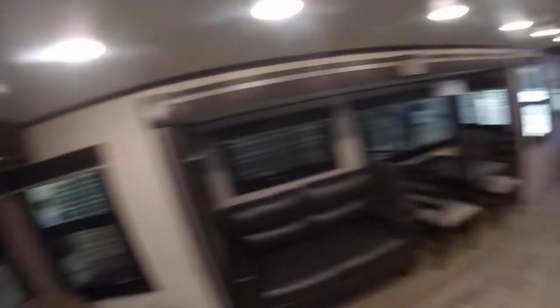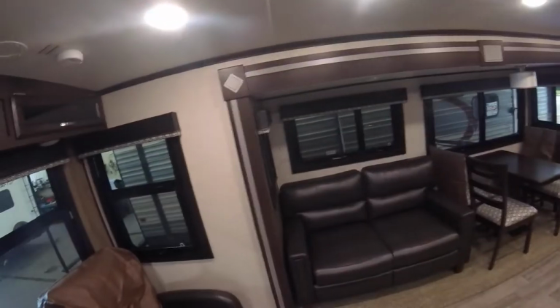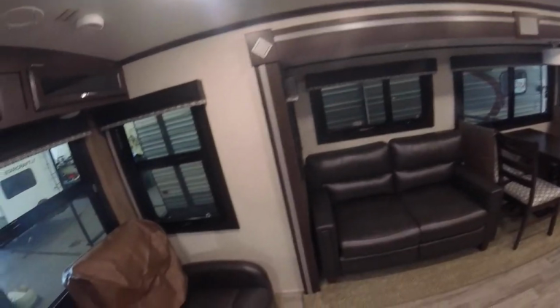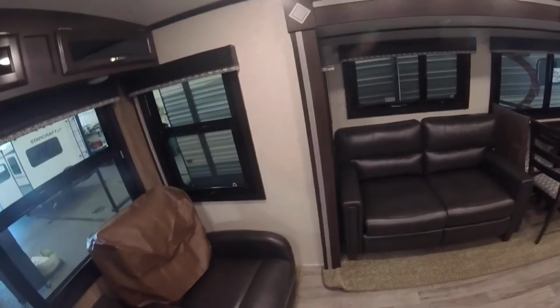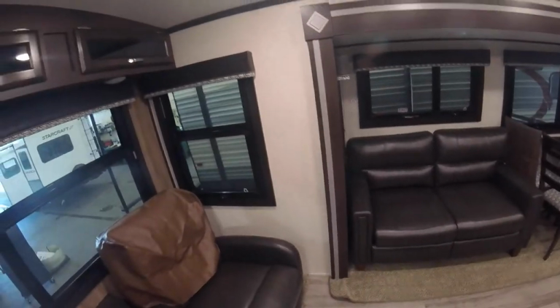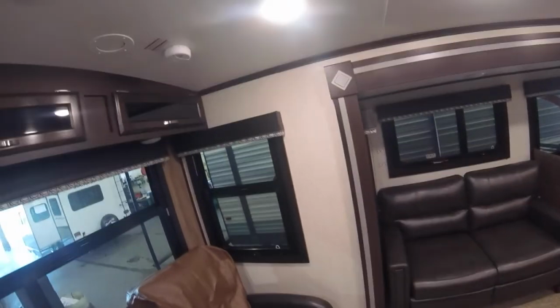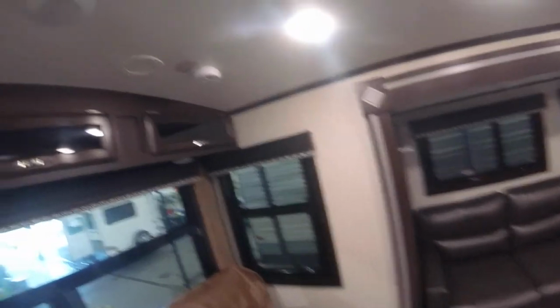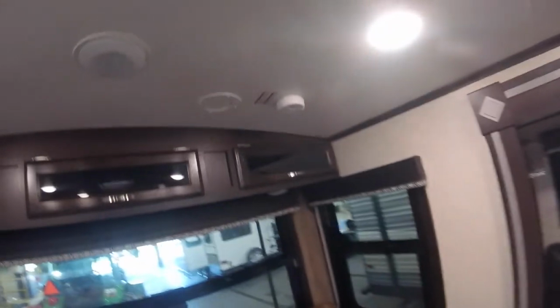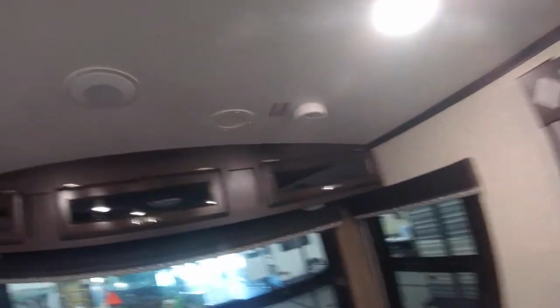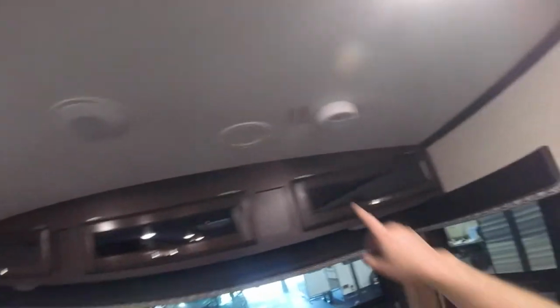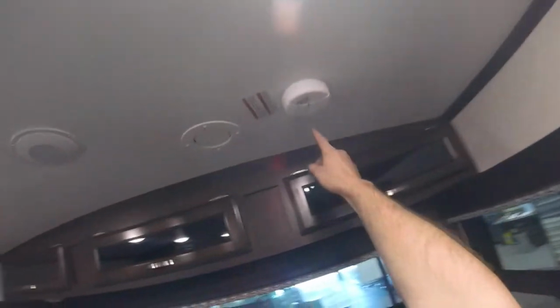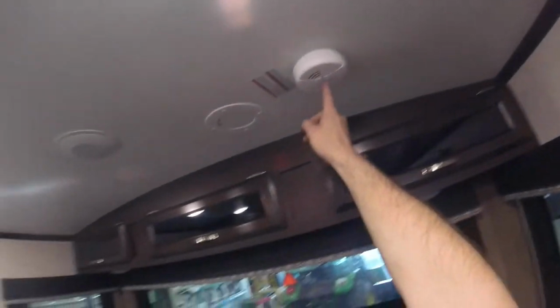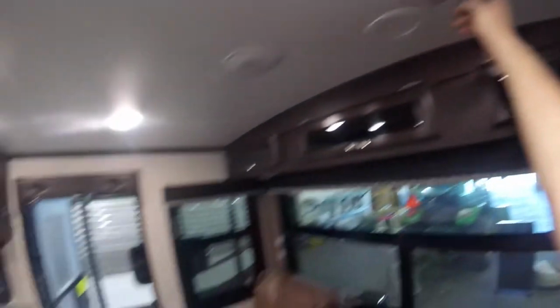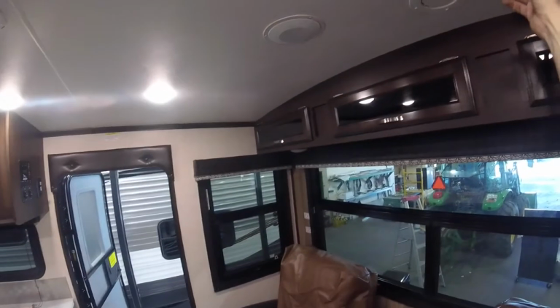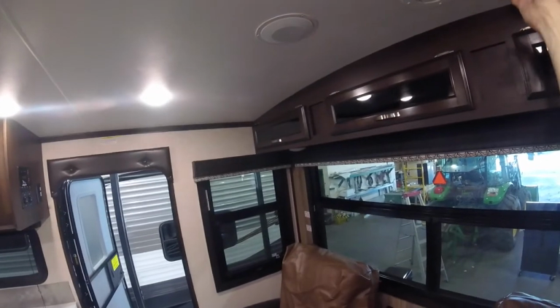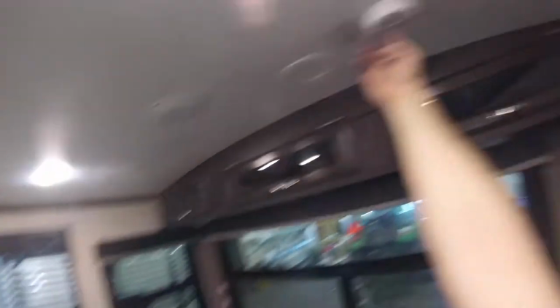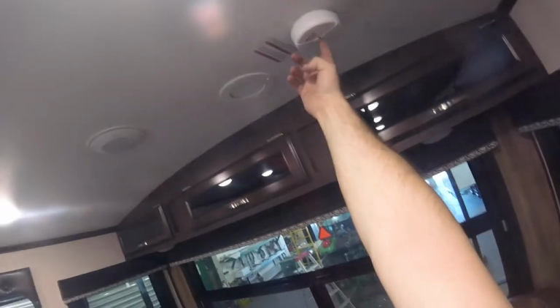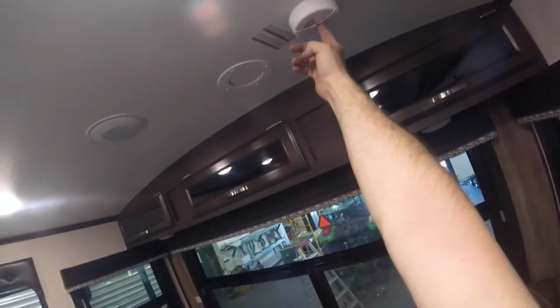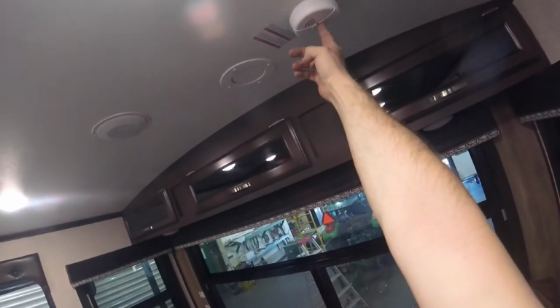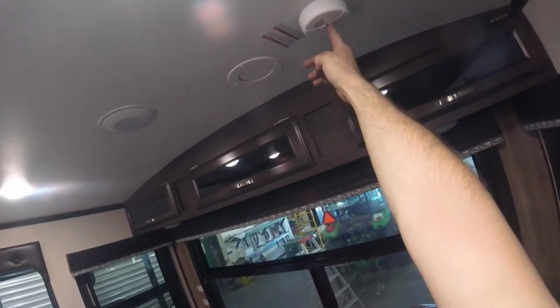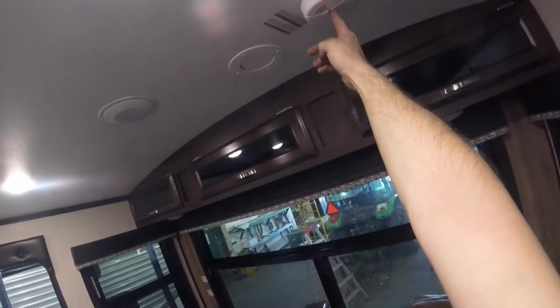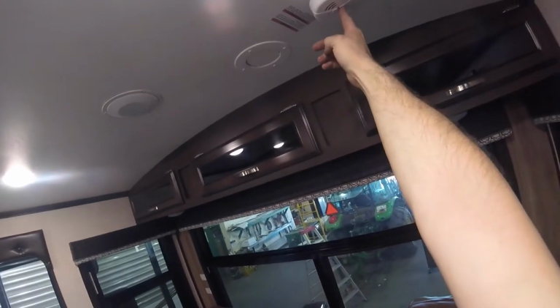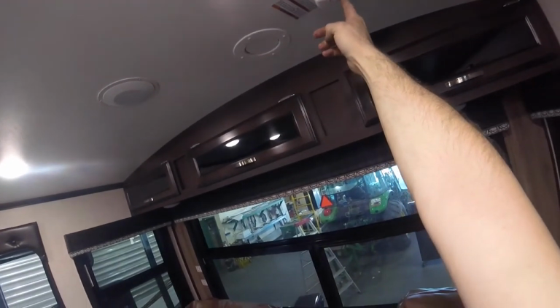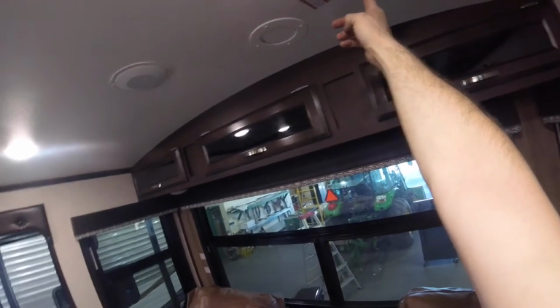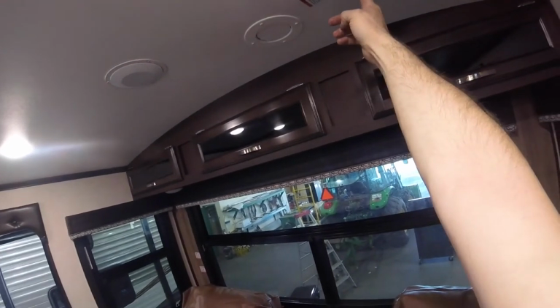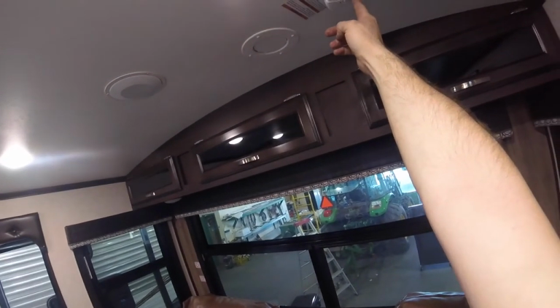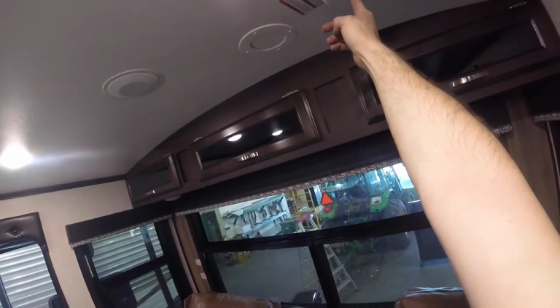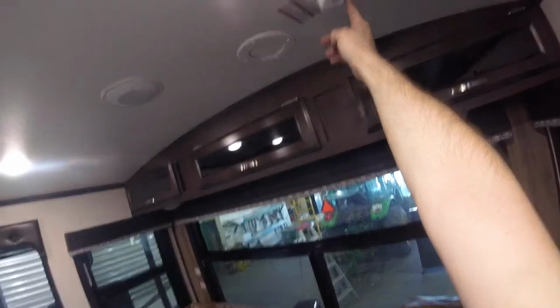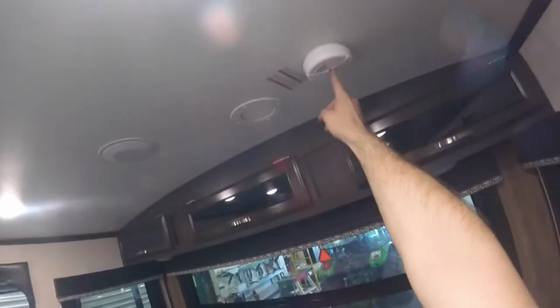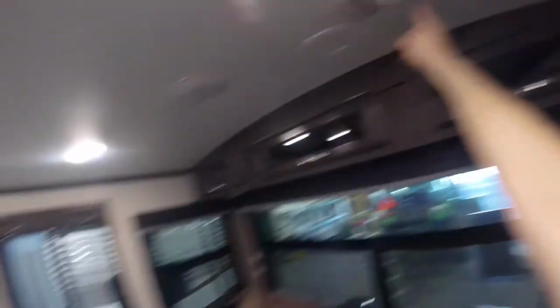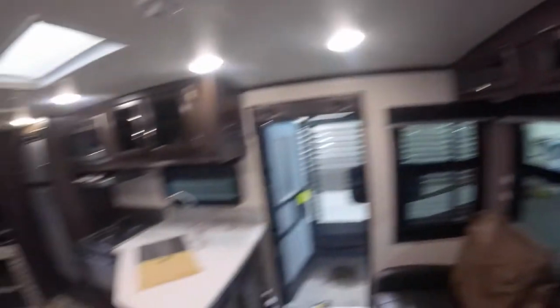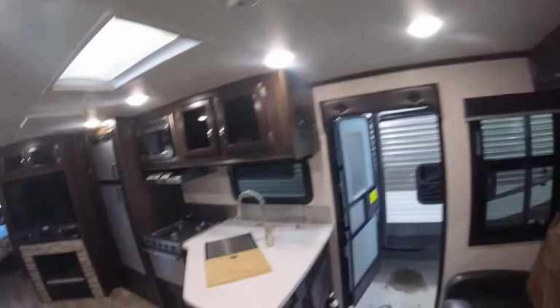Moving further into the interior of the trailer, you will note the smoke detector. It's a good idea to press the center button every six months to a year just to make sure it's functioning properly.